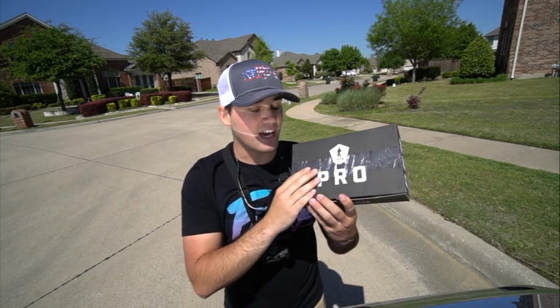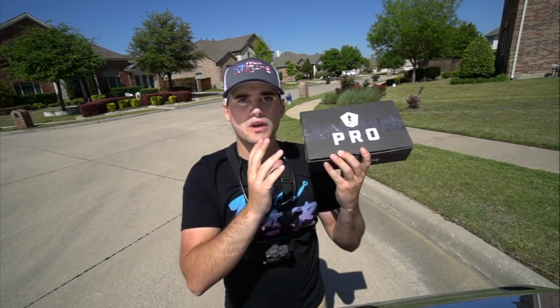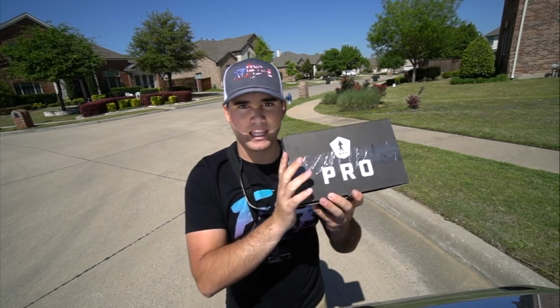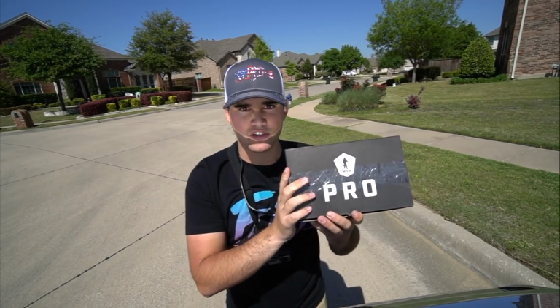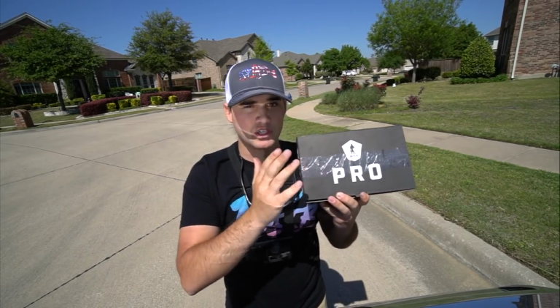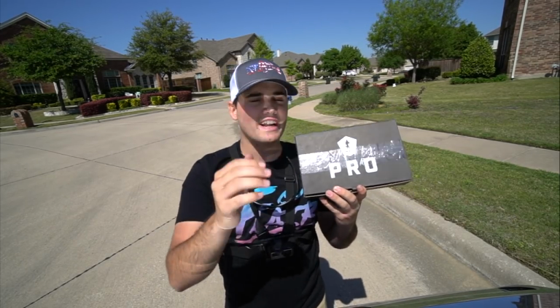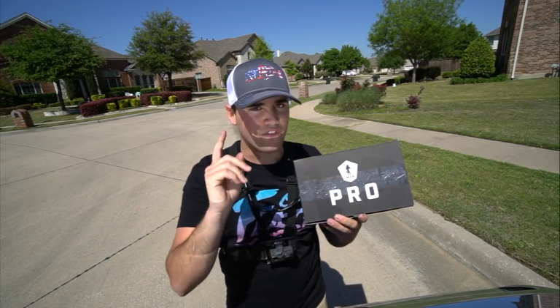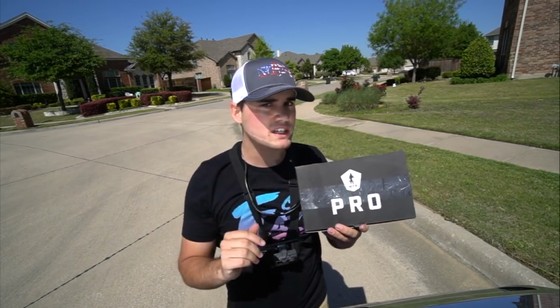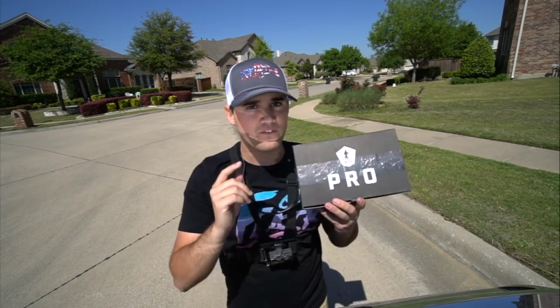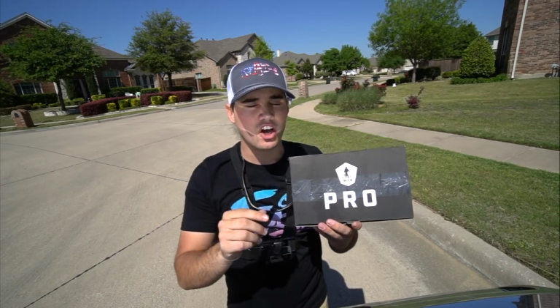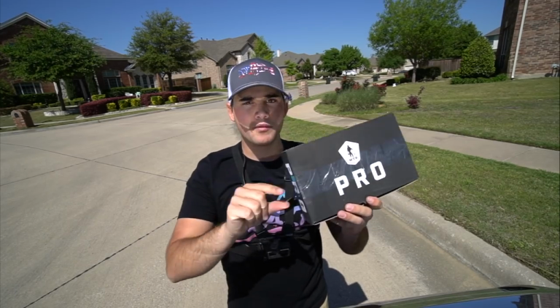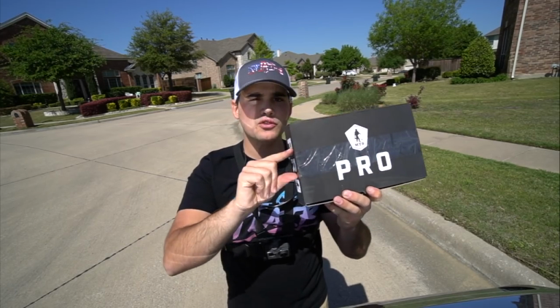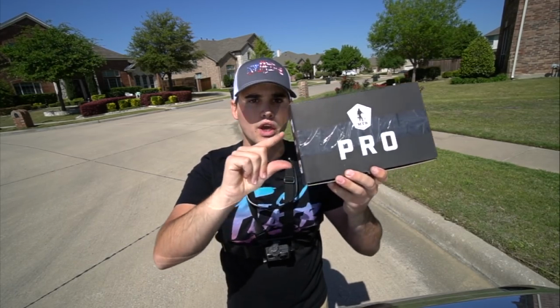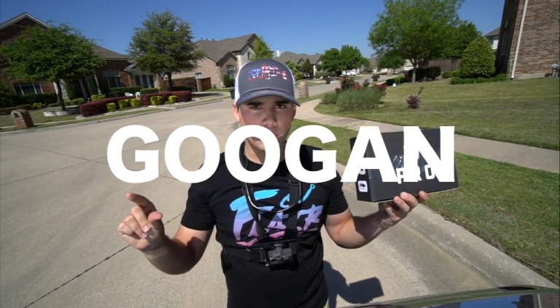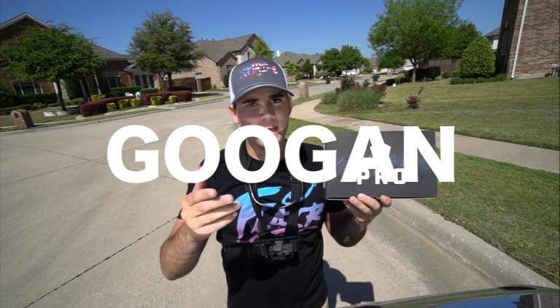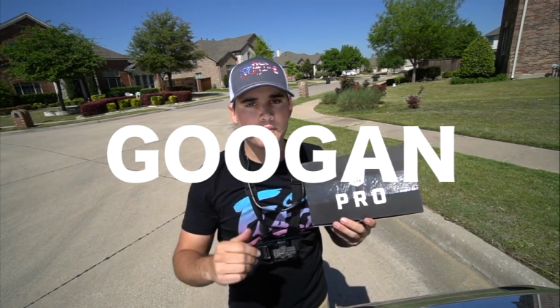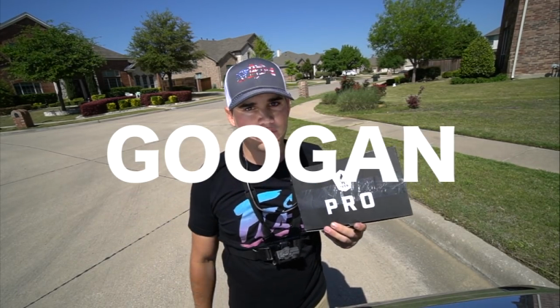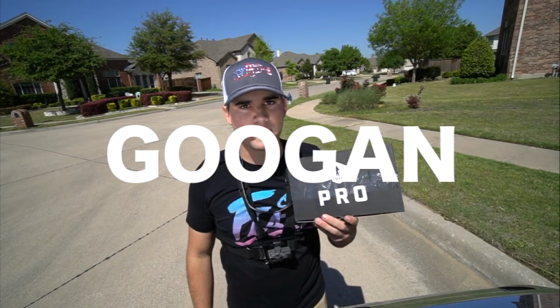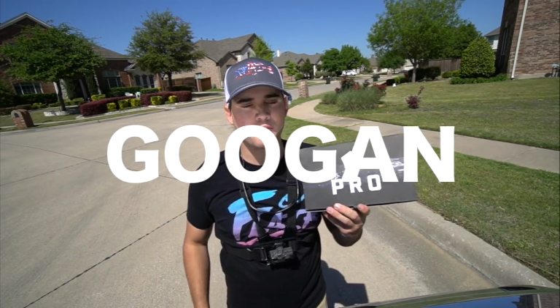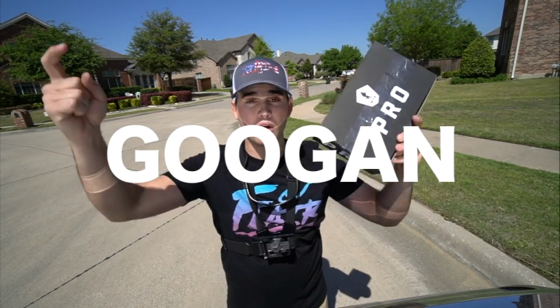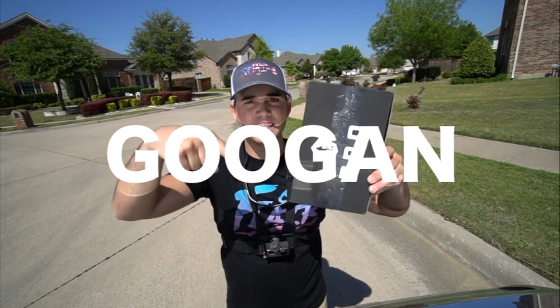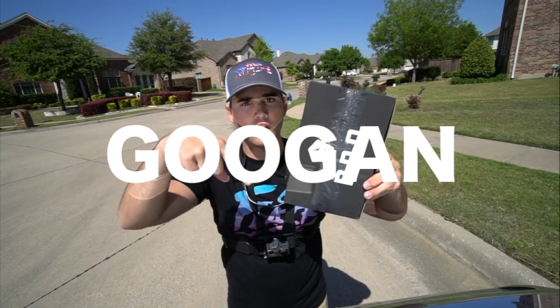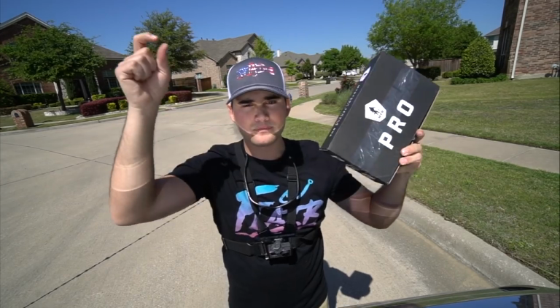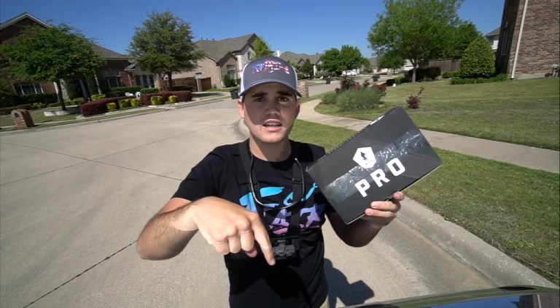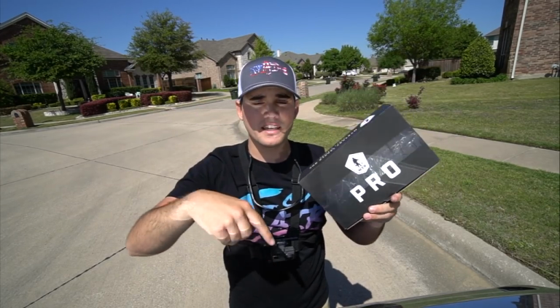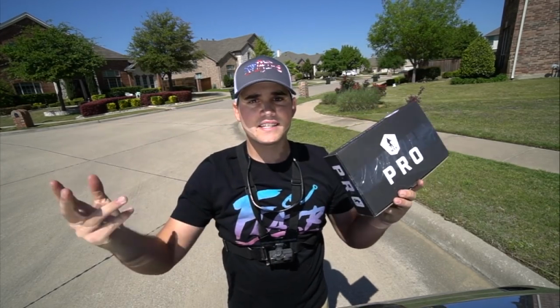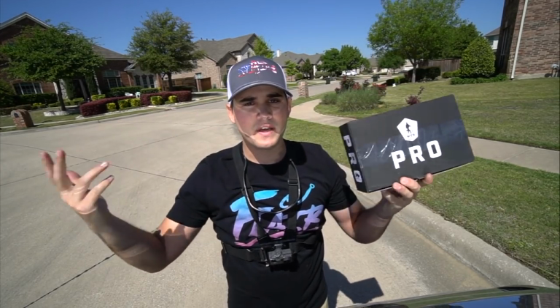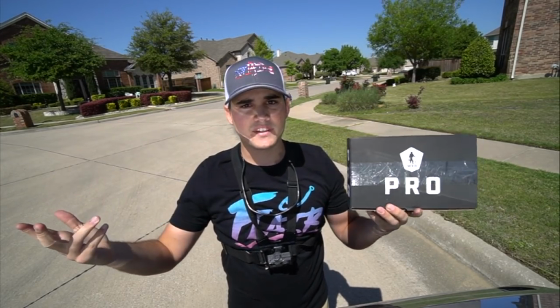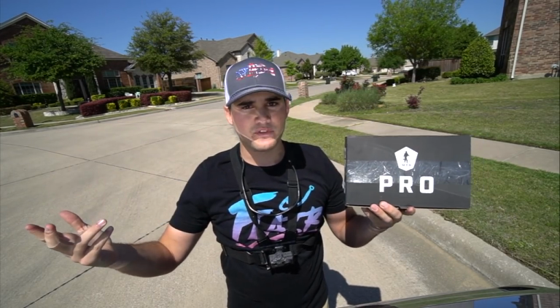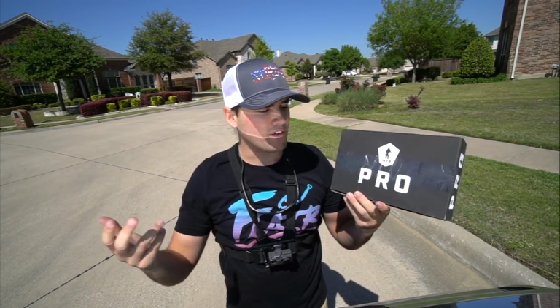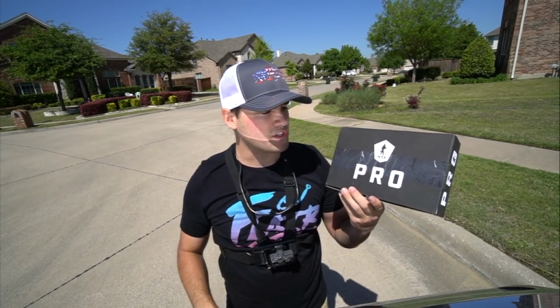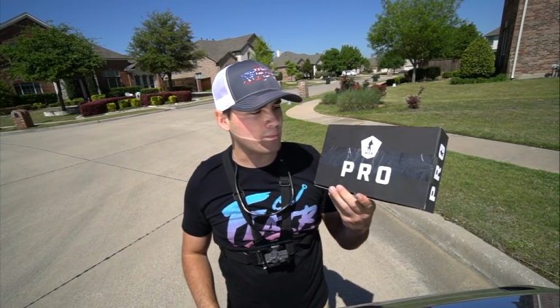If you guys like Mystery Tackle Box and want to try it out for the very first time, make sure you use code GOOGEN — you get $10 off your very first box. I will link it down below. Click the link, sign up, and save $10 if you're a first-time member.